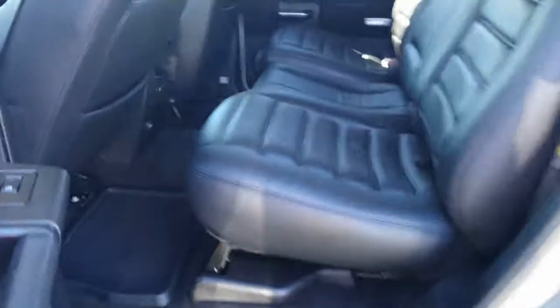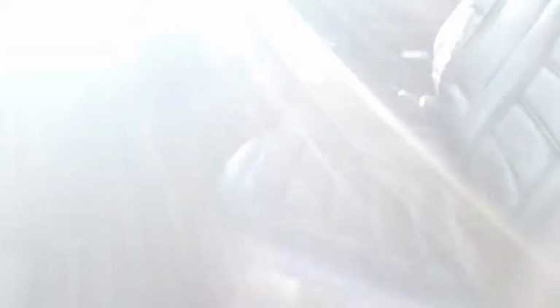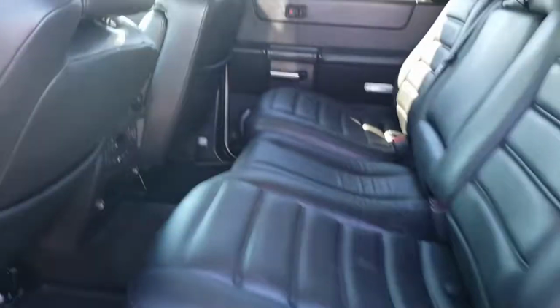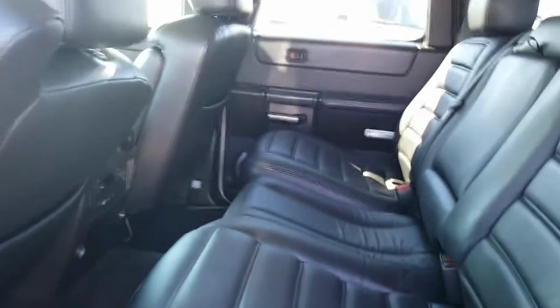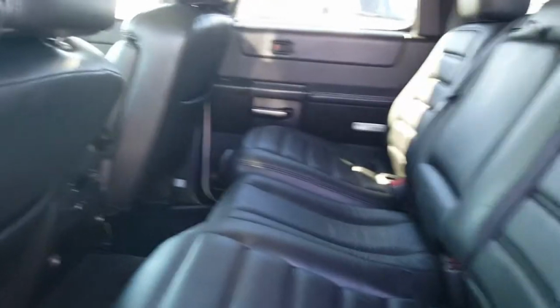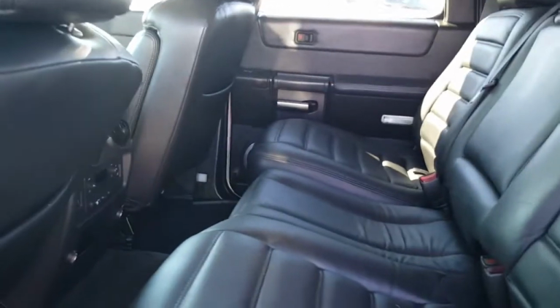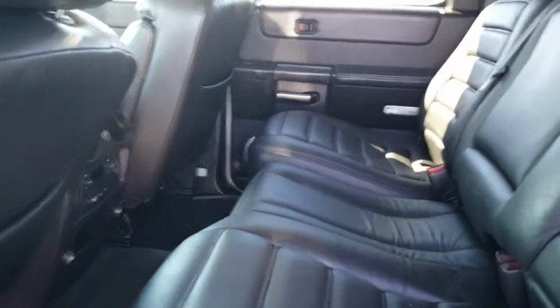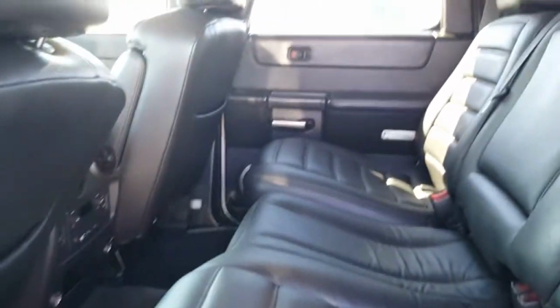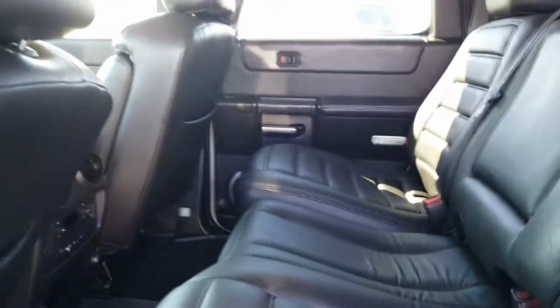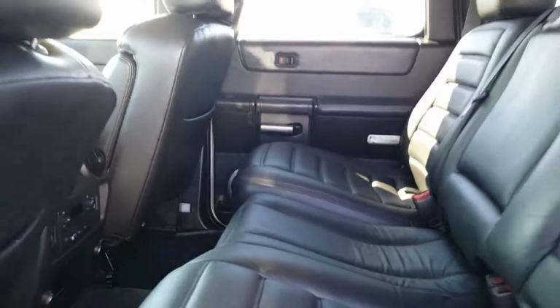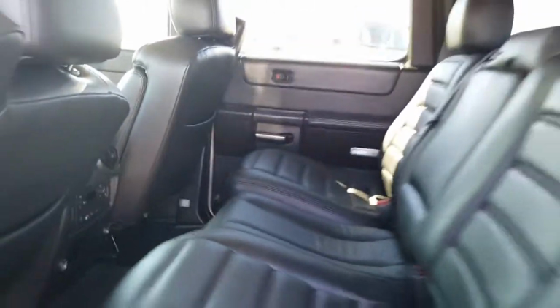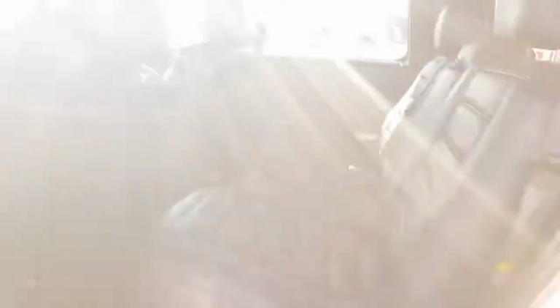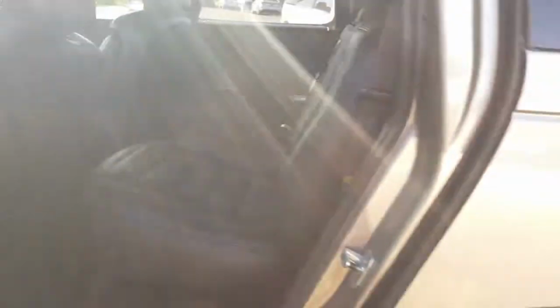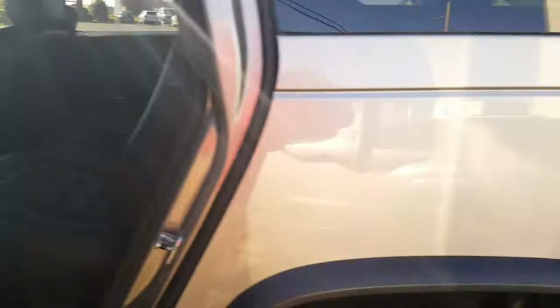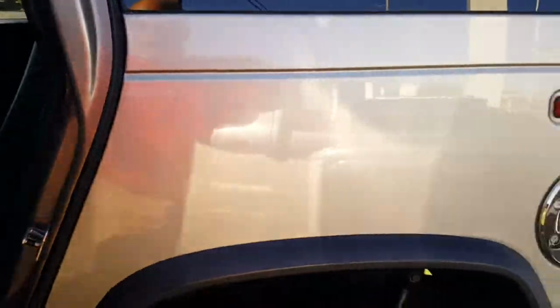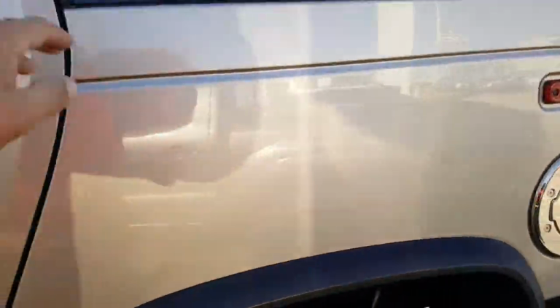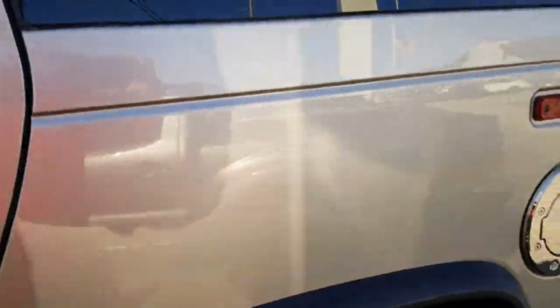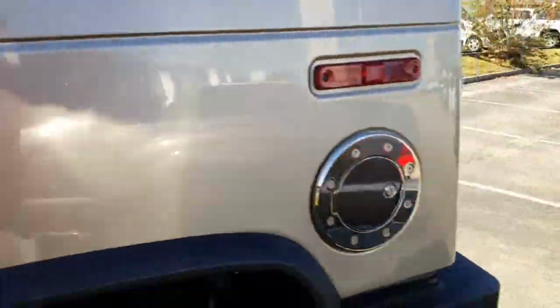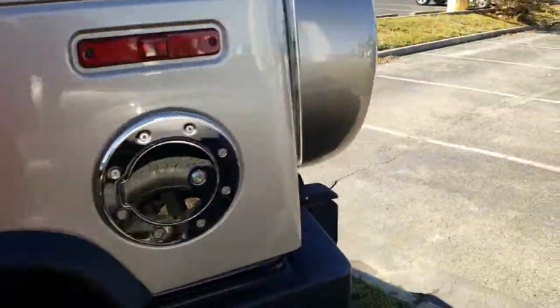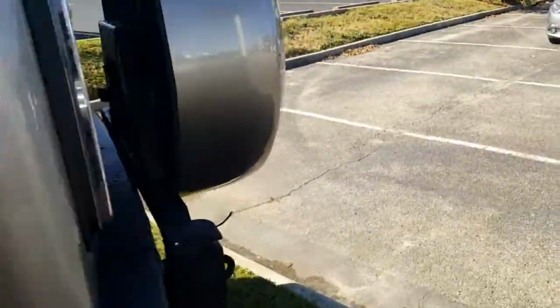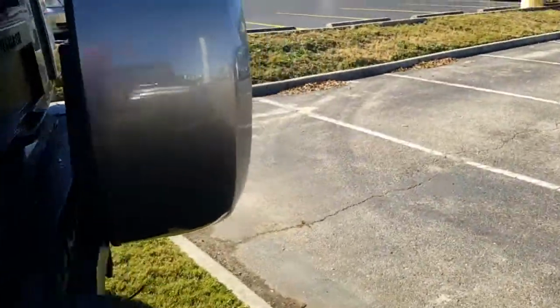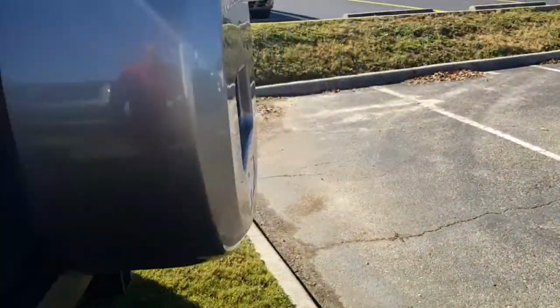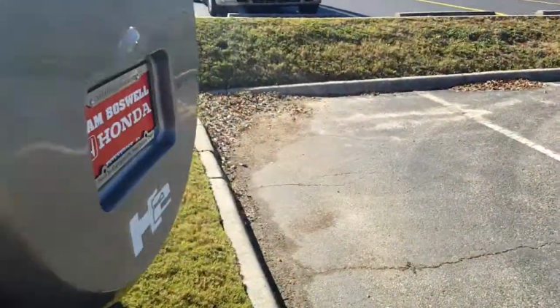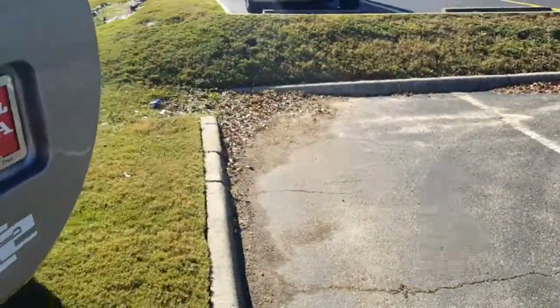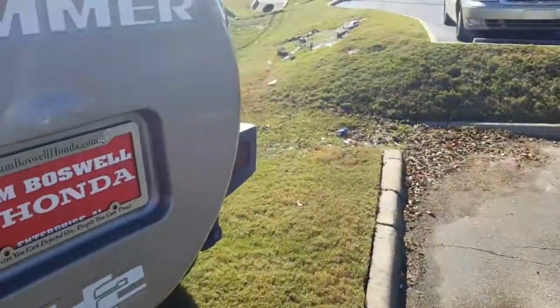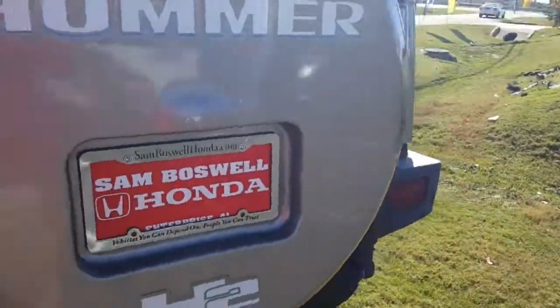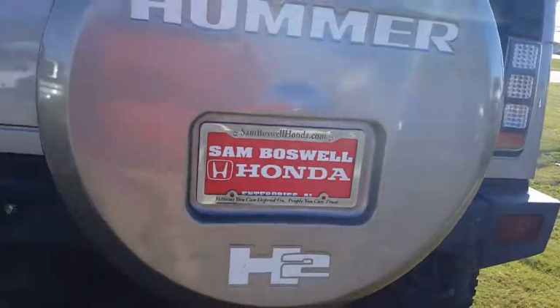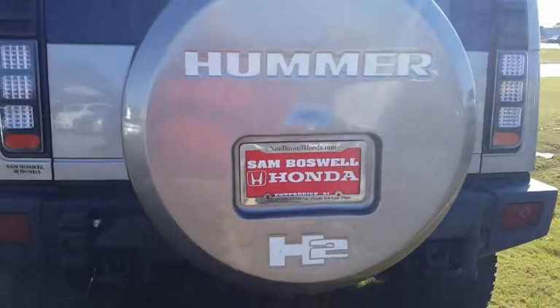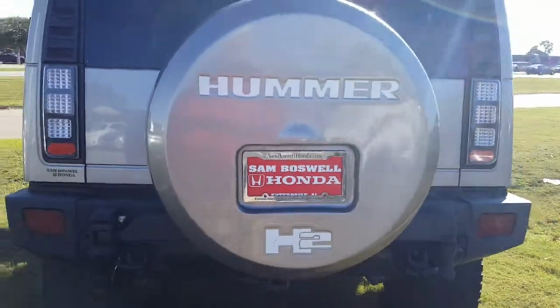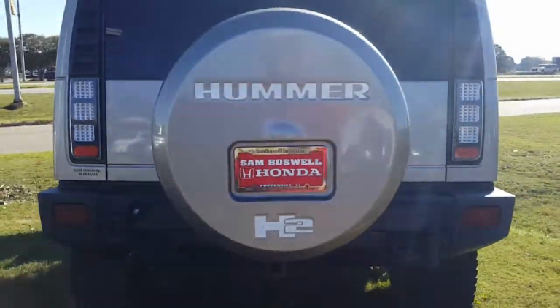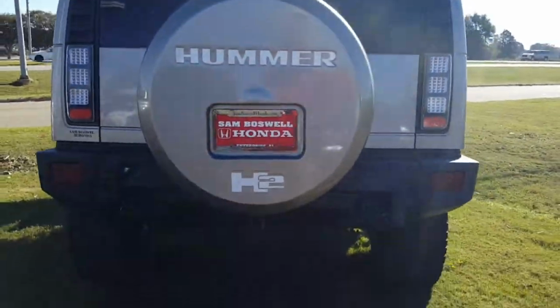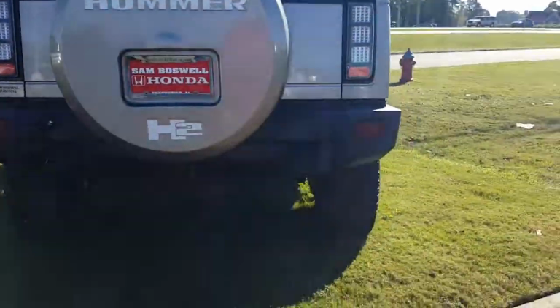We definitely love the opportunity to earn your business. Our price is very competitive. We've got it online for, I think, $19,900 — I believe that's the price. There's the other spare tire in the back.